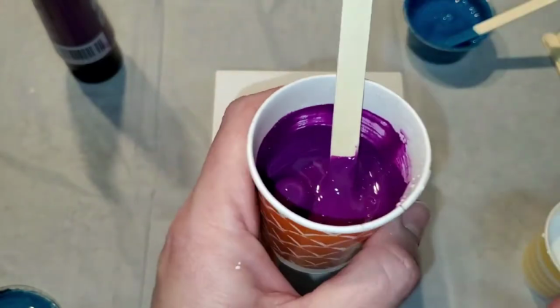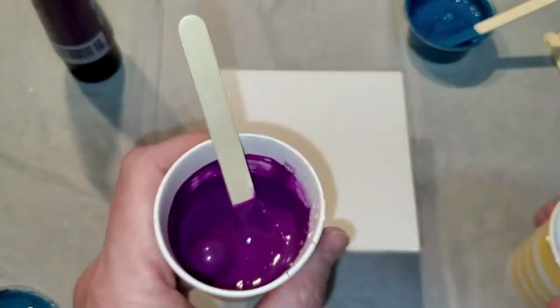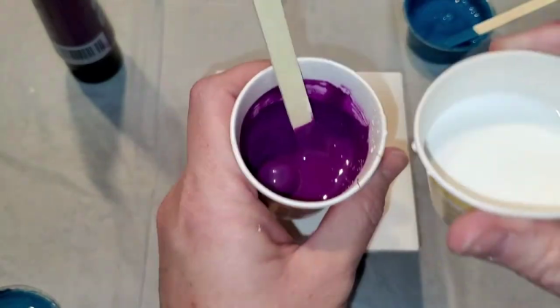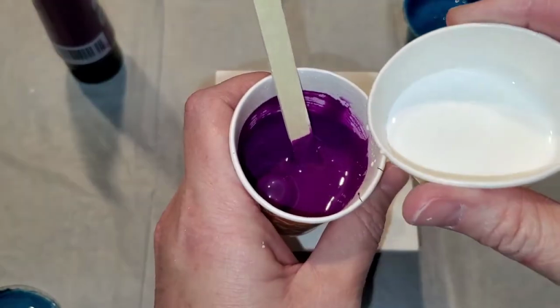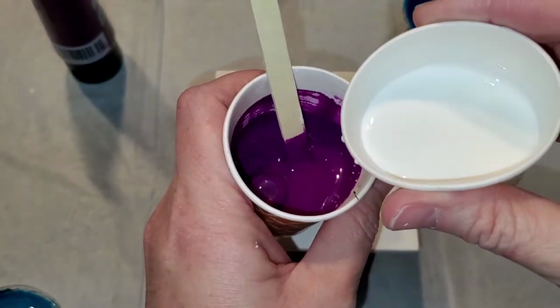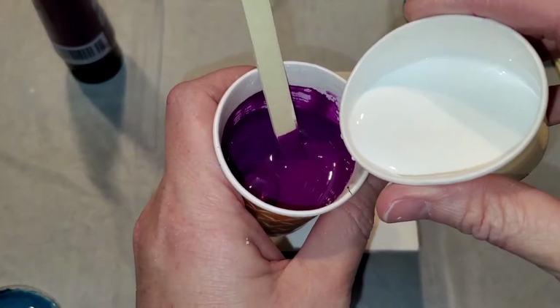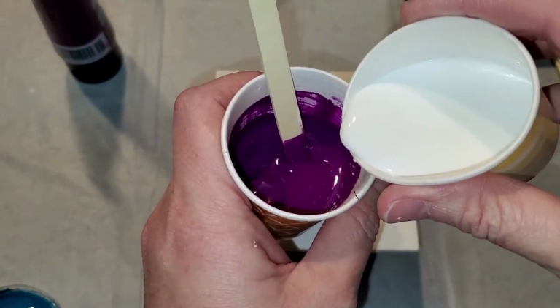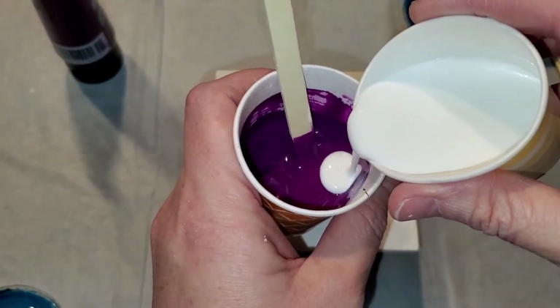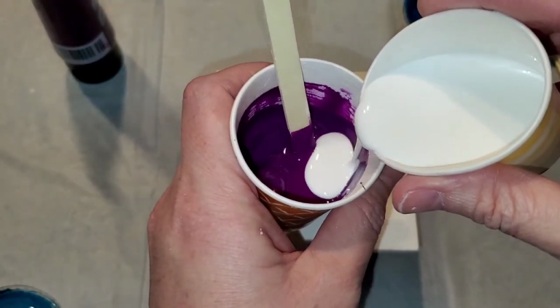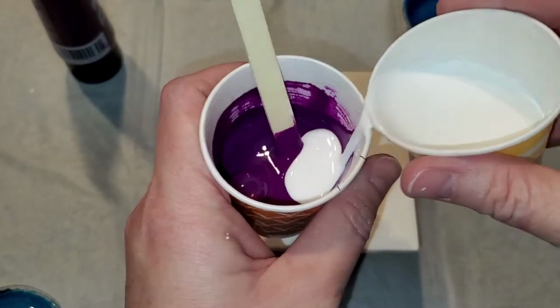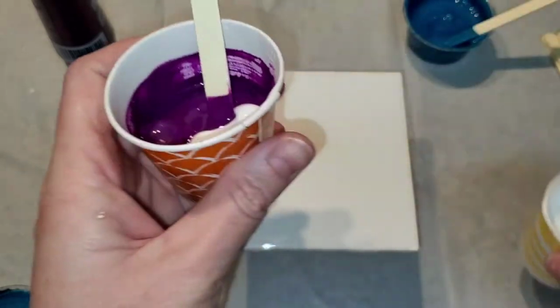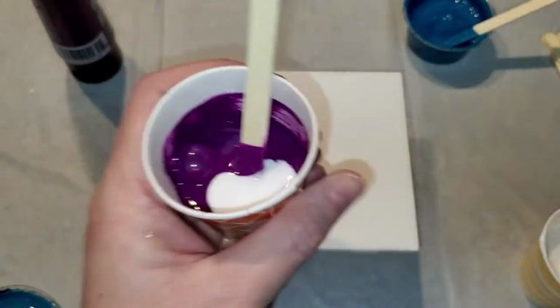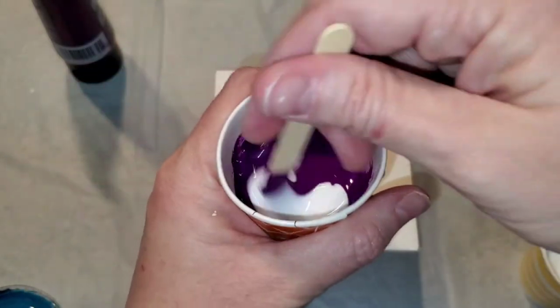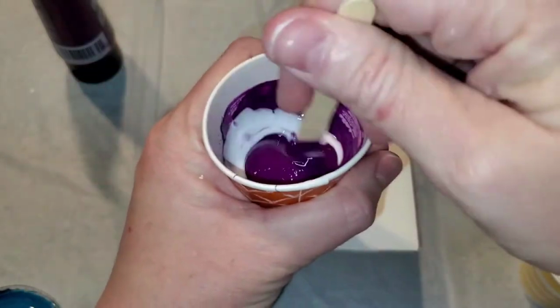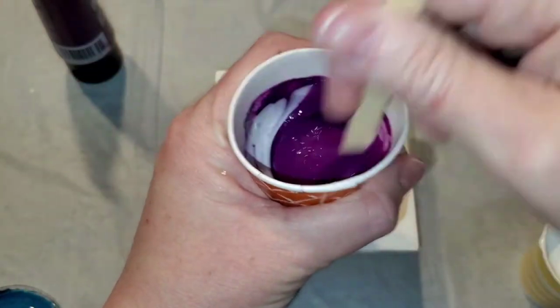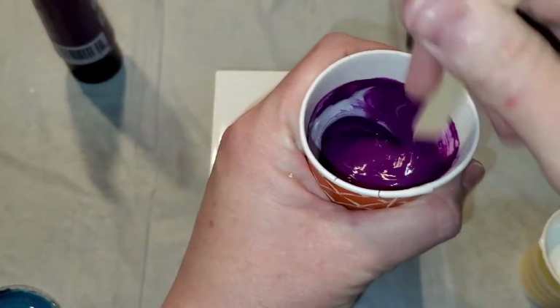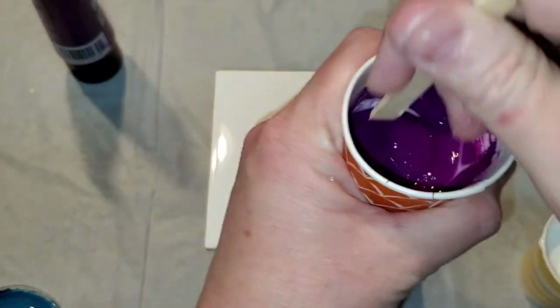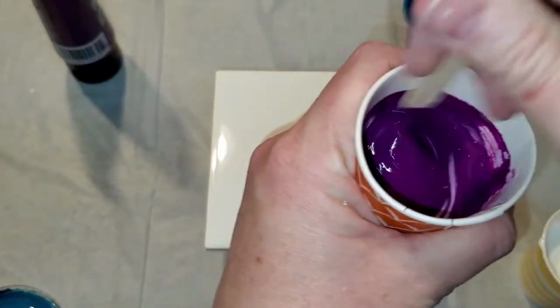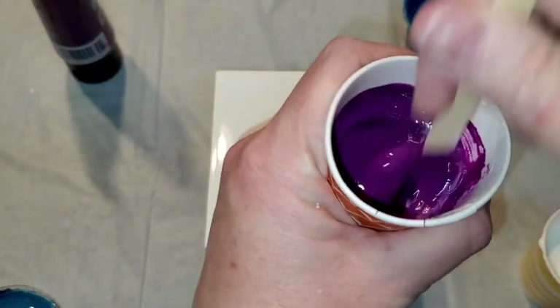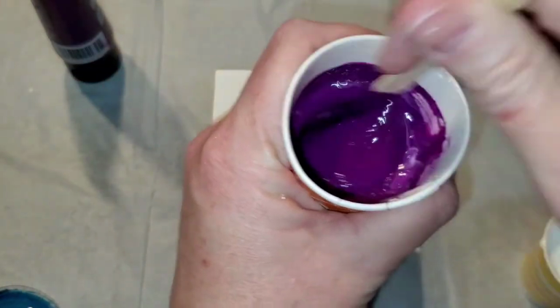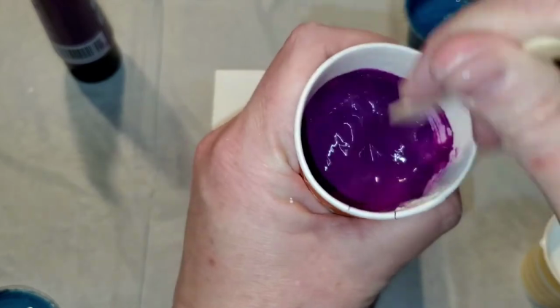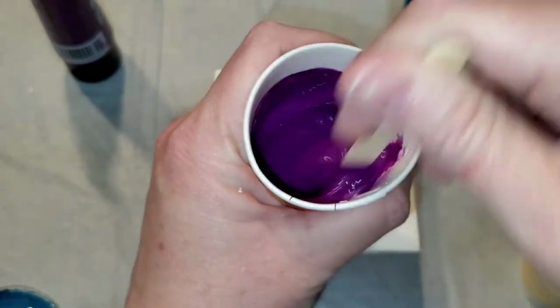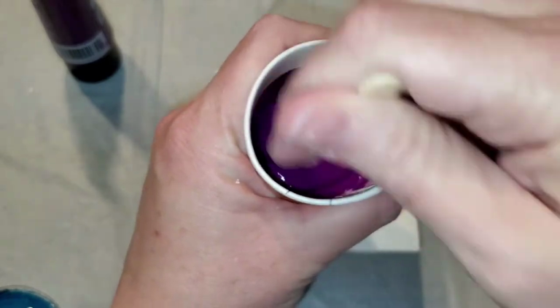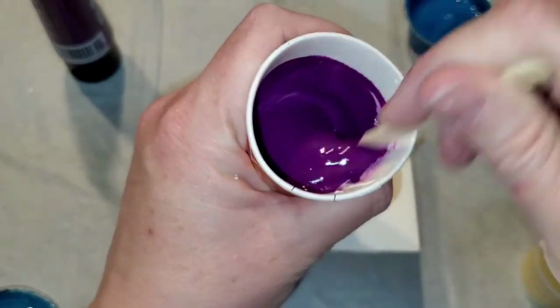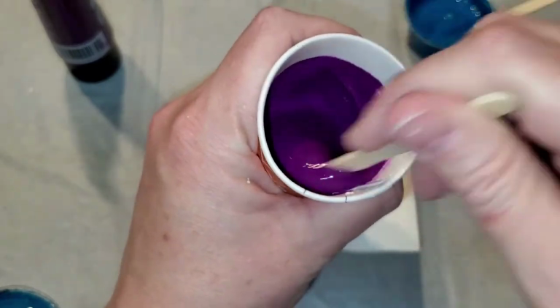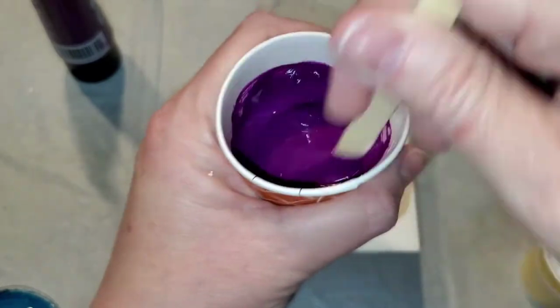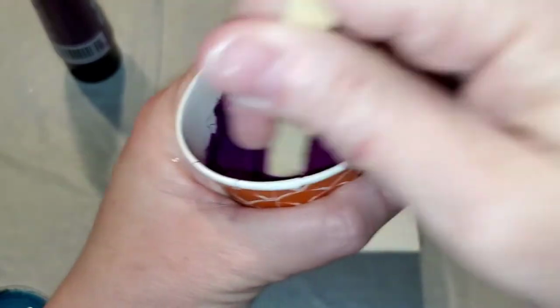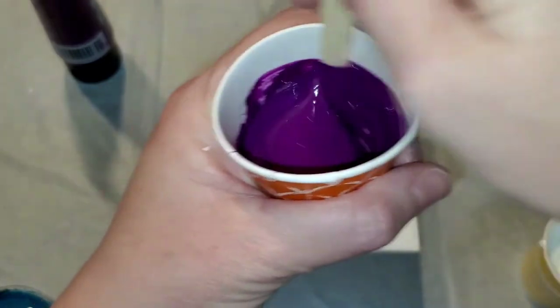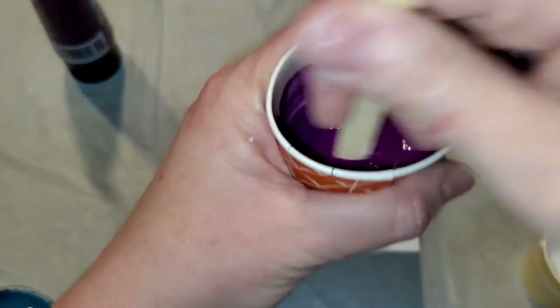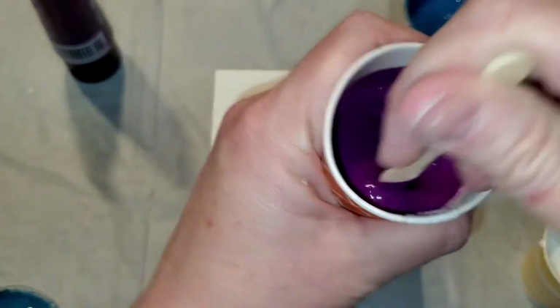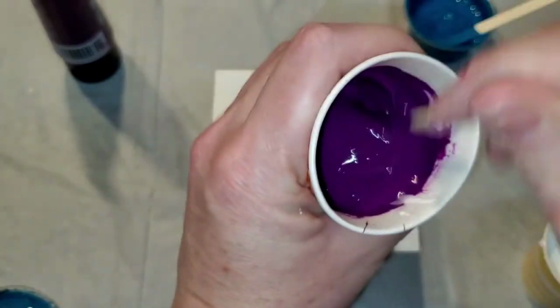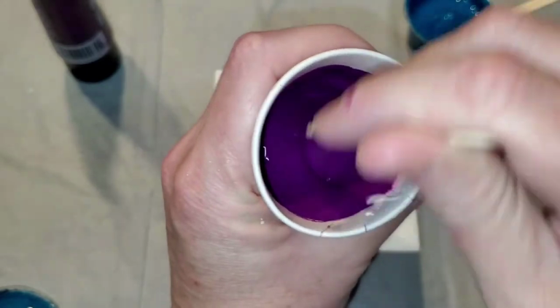I'm not going for cells because I'm limited in time, and on resin coasters I don't want to have to clean them off and all that. Plus I think flip cup pours on coasters are really nice.